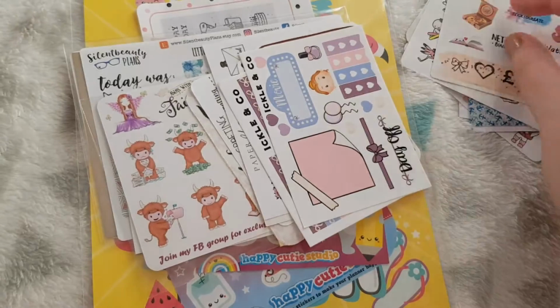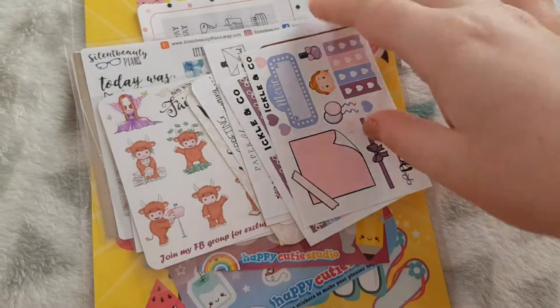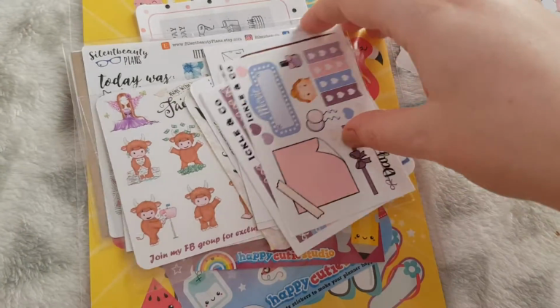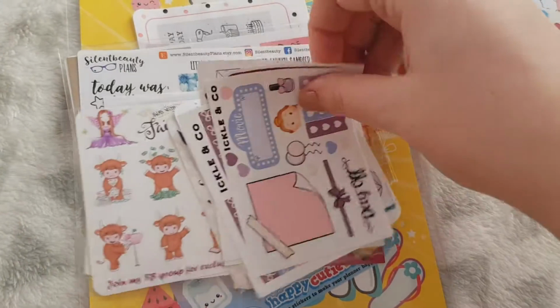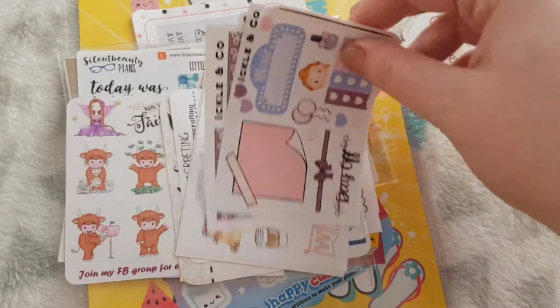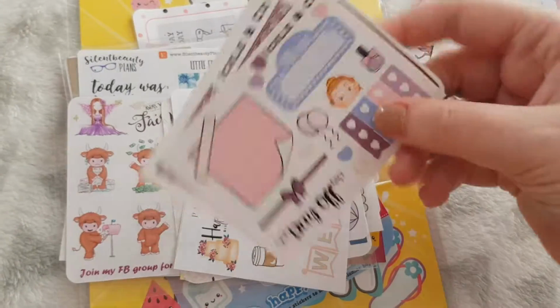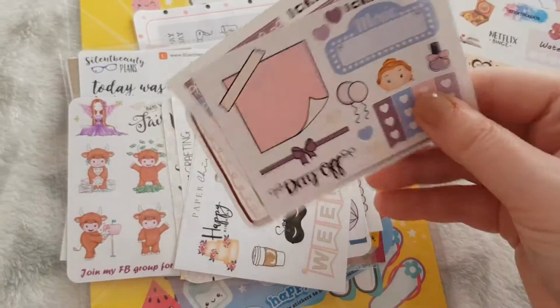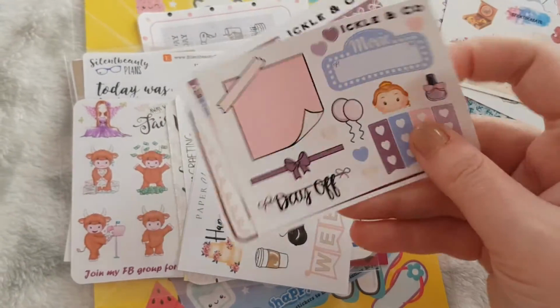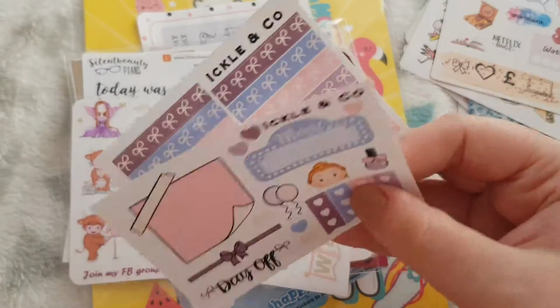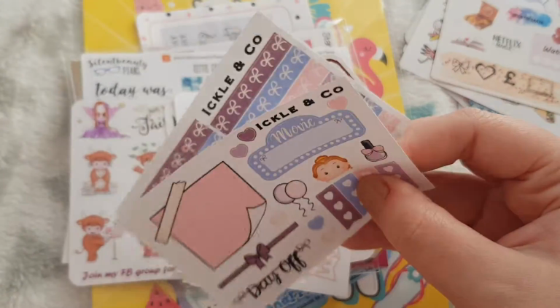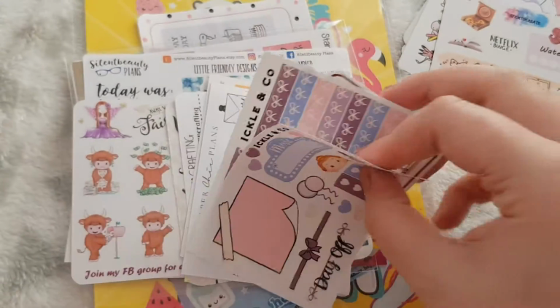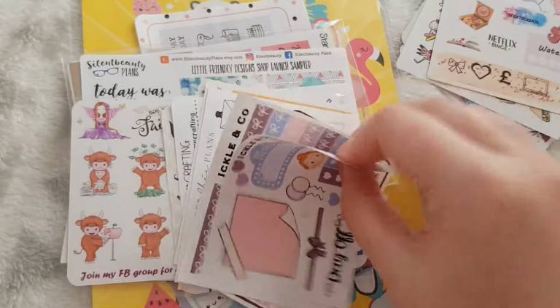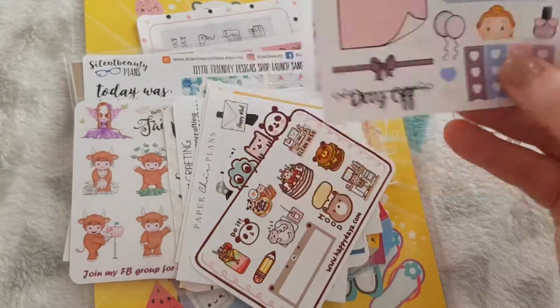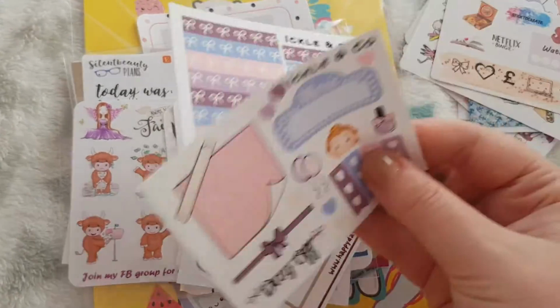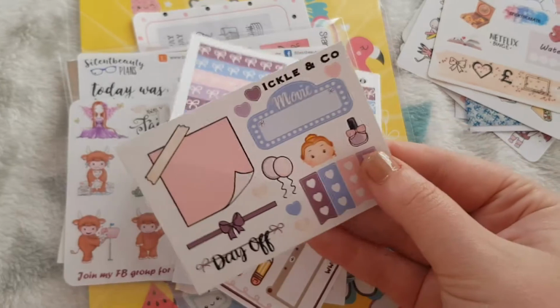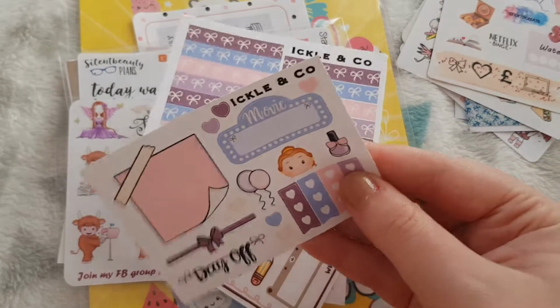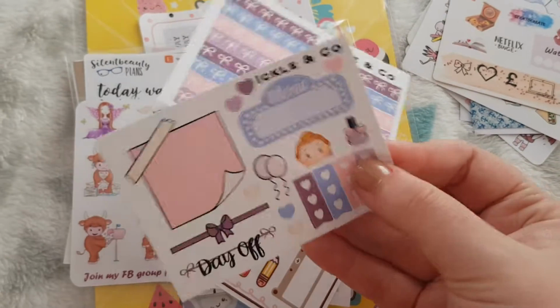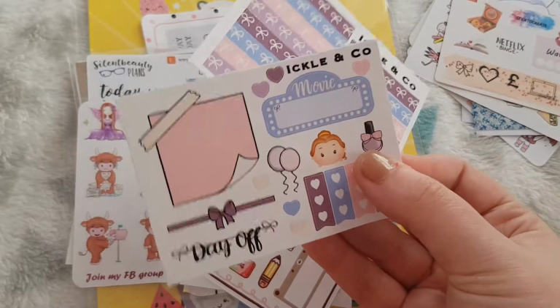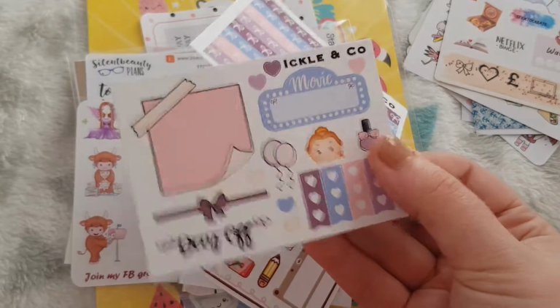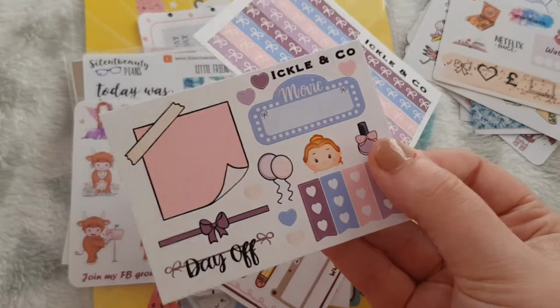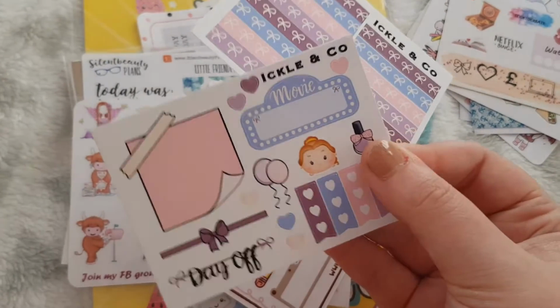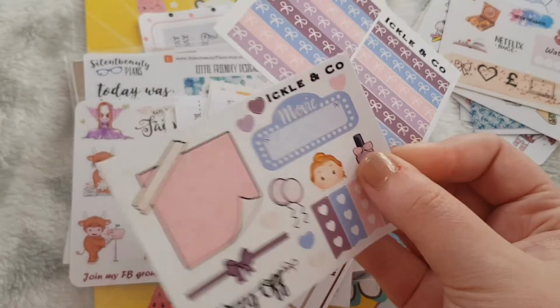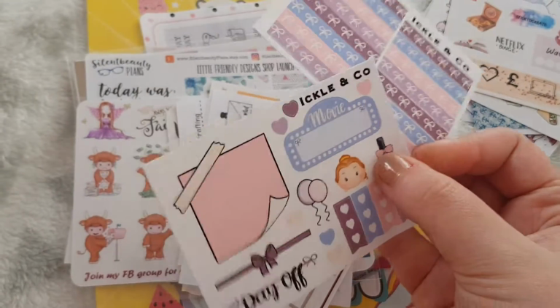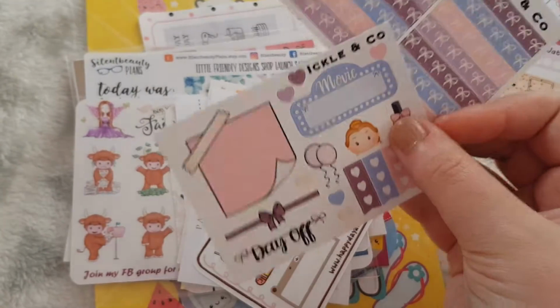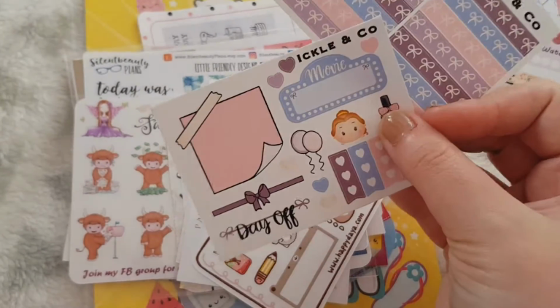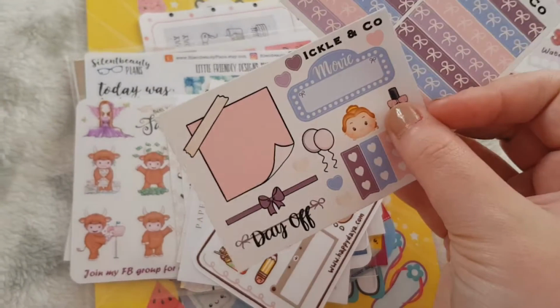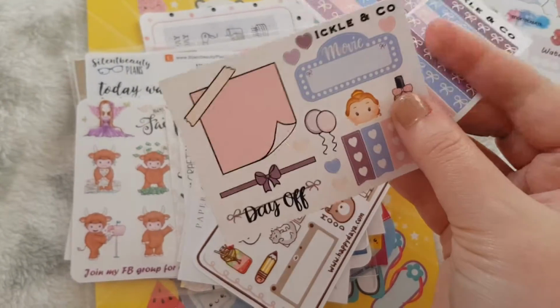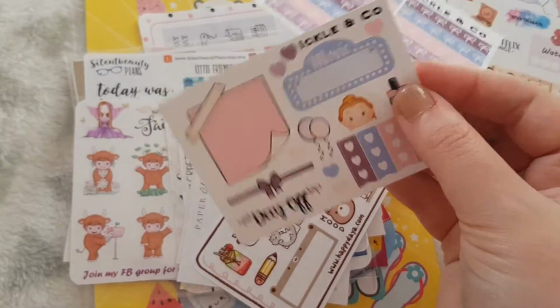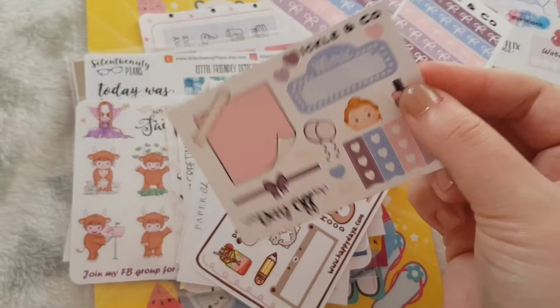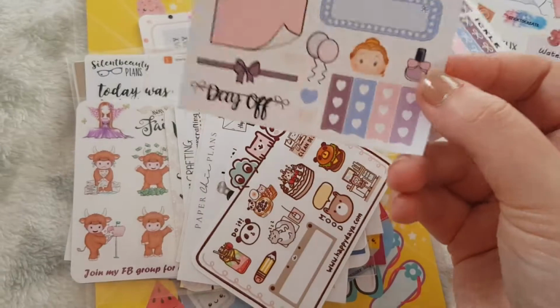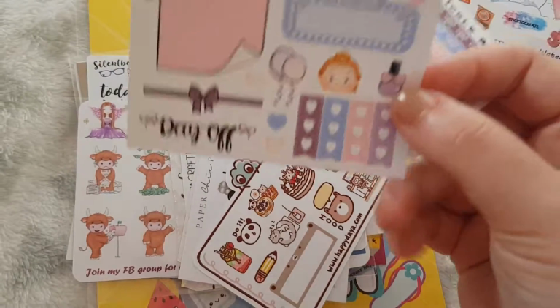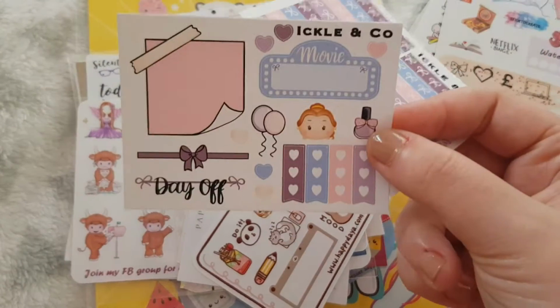Then we have a couple from Ickle and Co — let me just split them up. So we have this one. I love how I got Belle because she's my favourite Disney character.